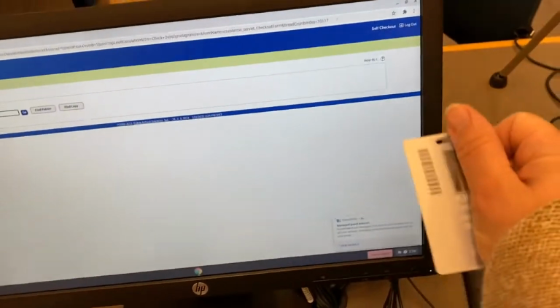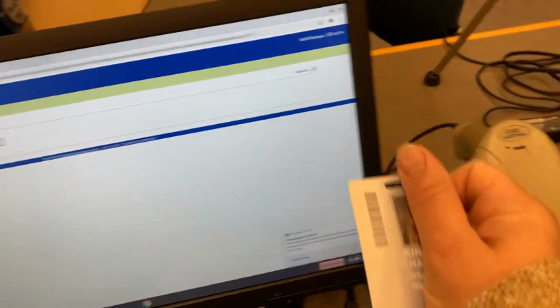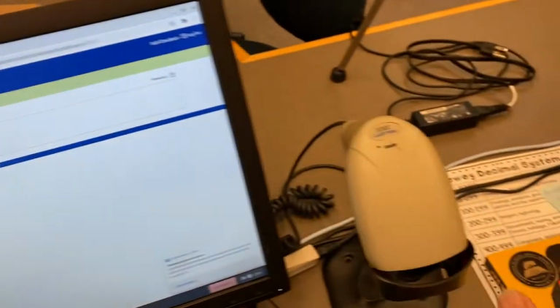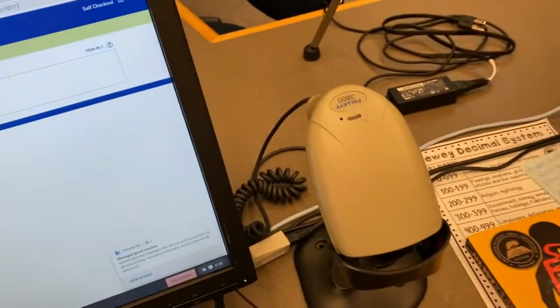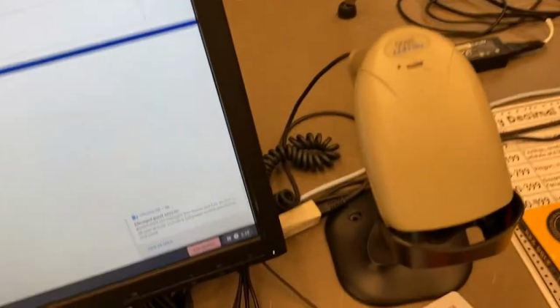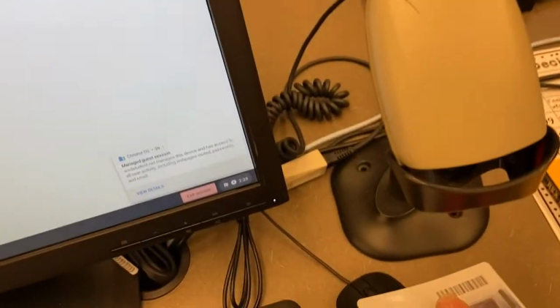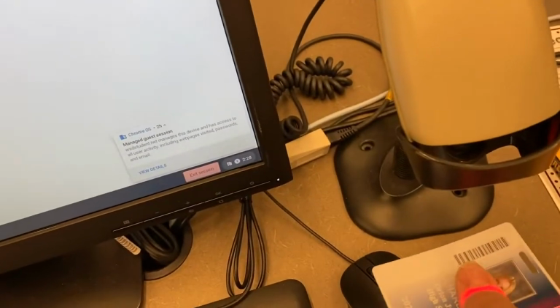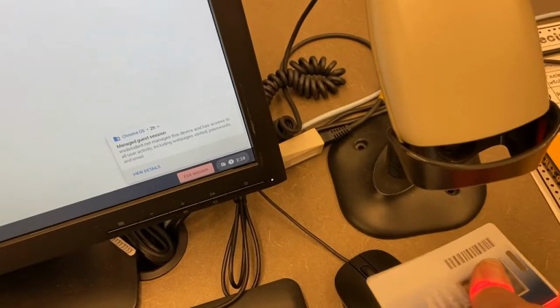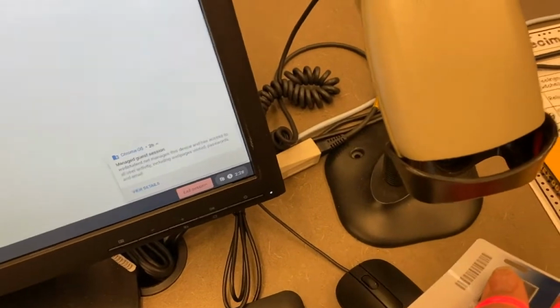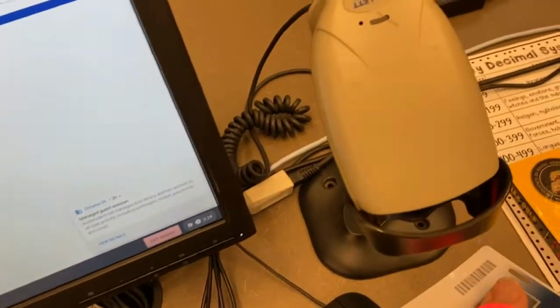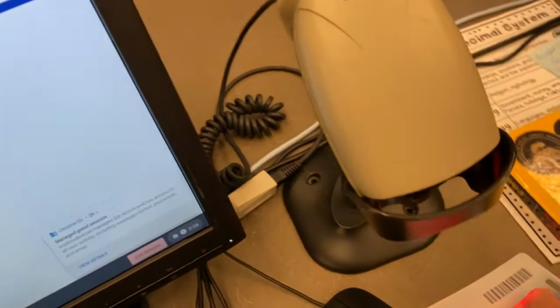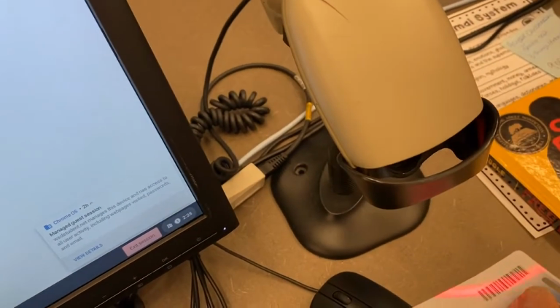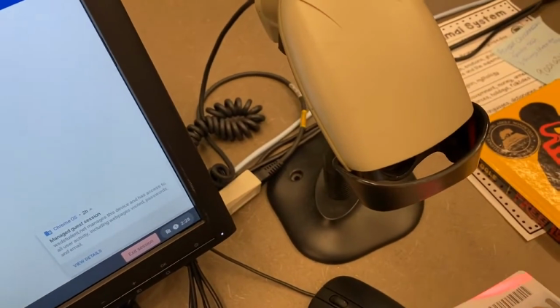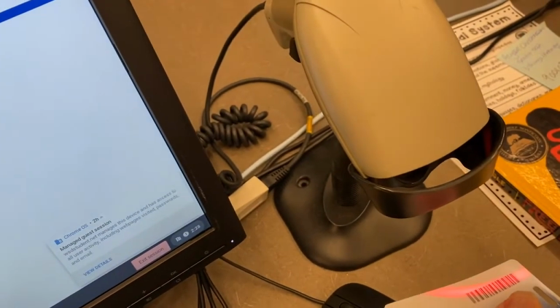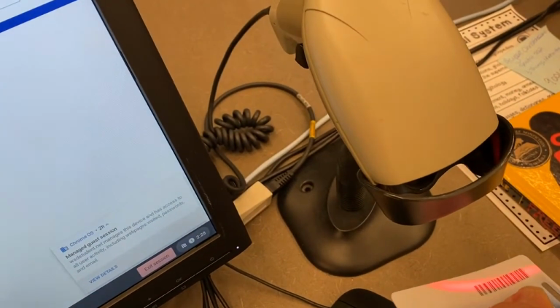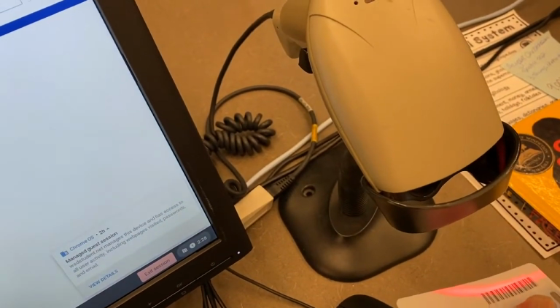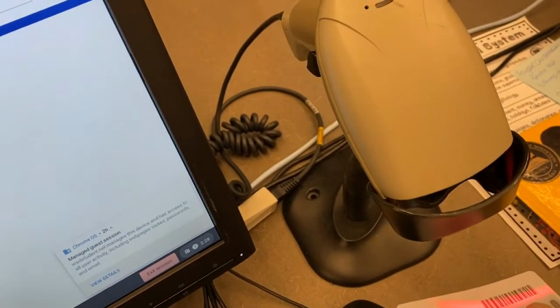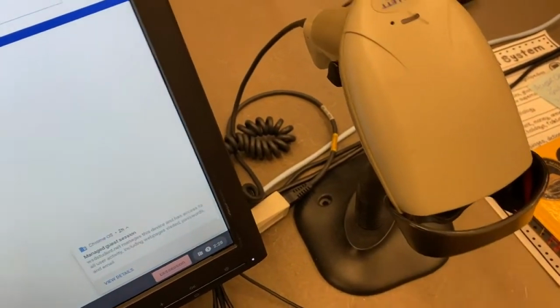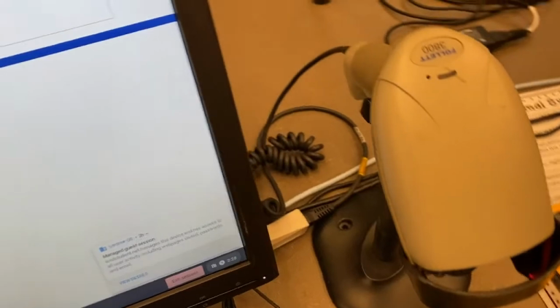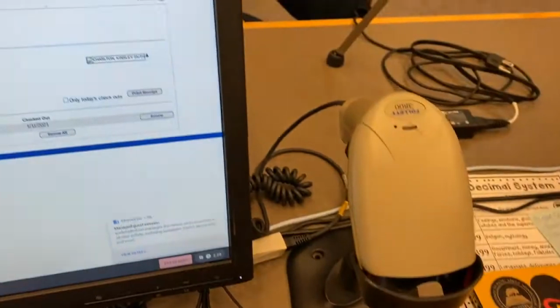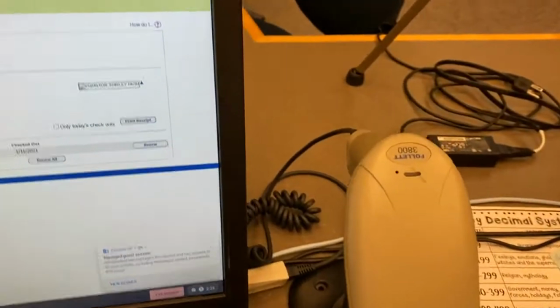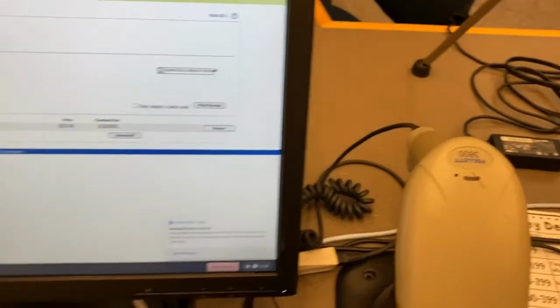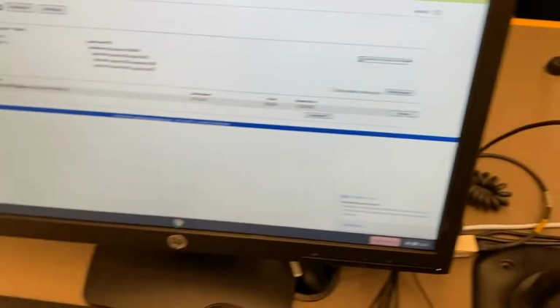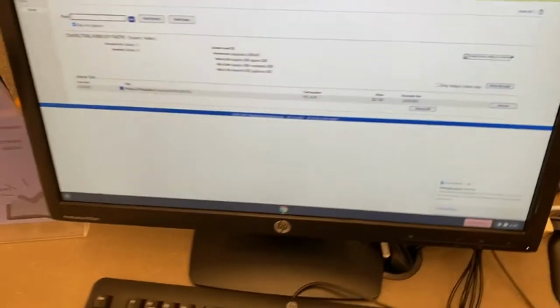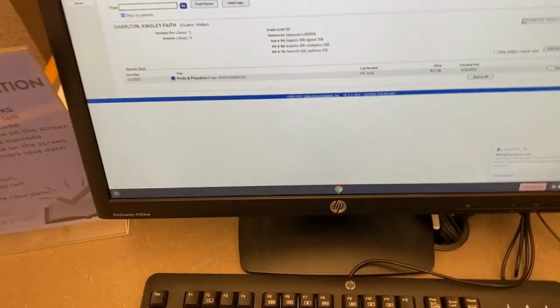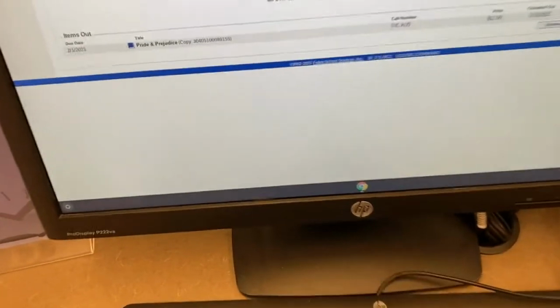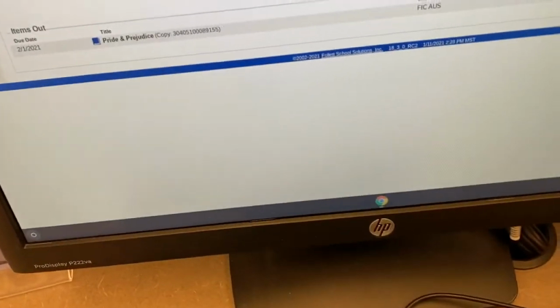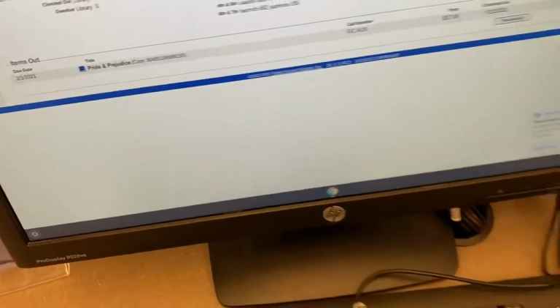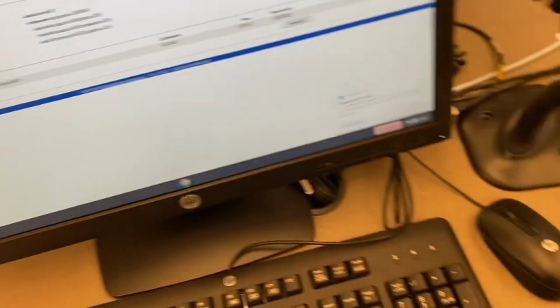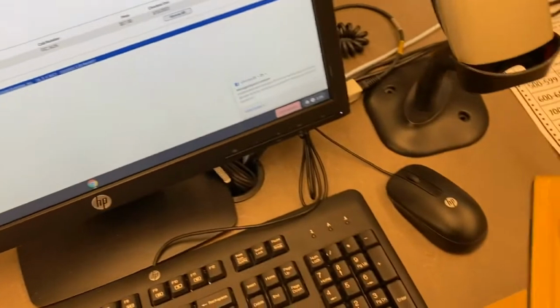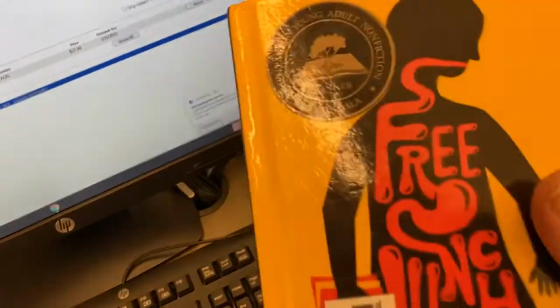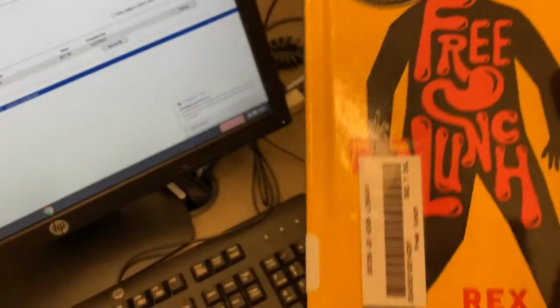Then you're gonna grab your student ID and using the little scanner you're going to line it up and scan your ID. You'll hear a happy little beep, which means it's scanned, and you'll just double-check to make sure that that's you on the screen.